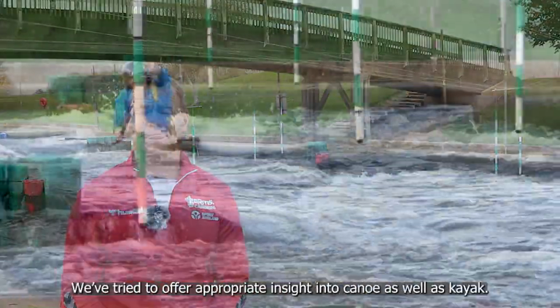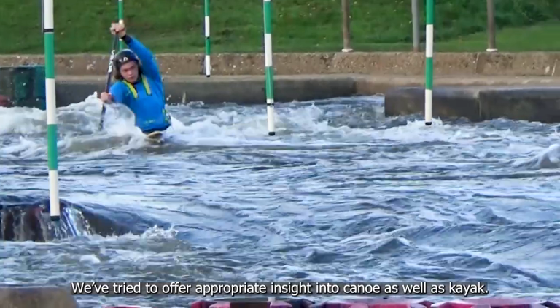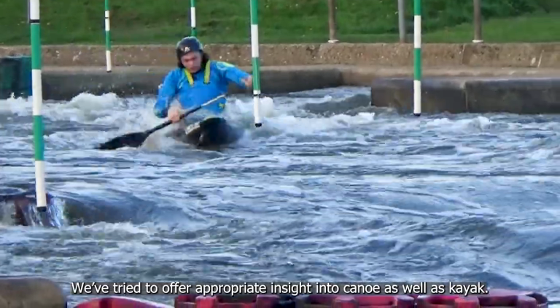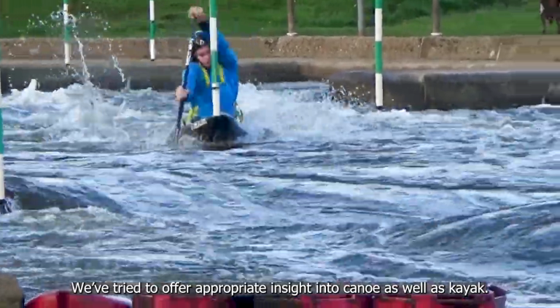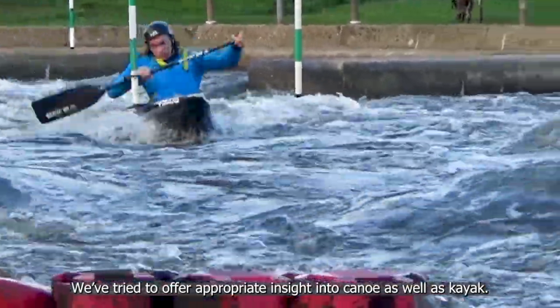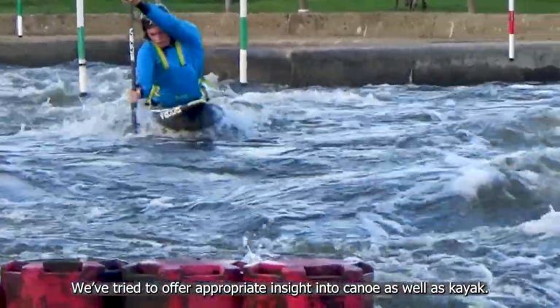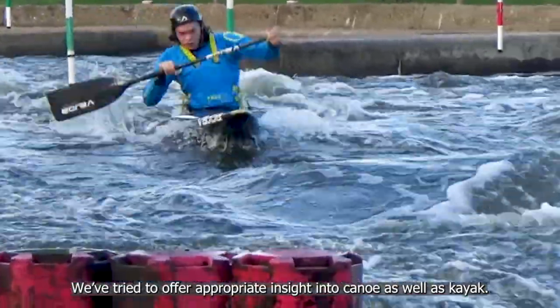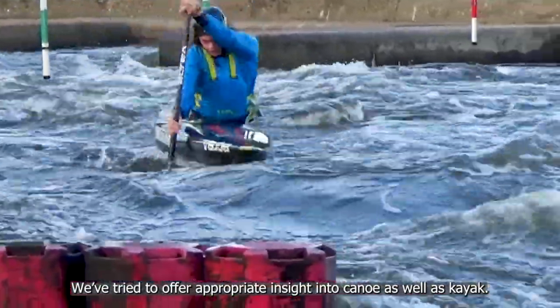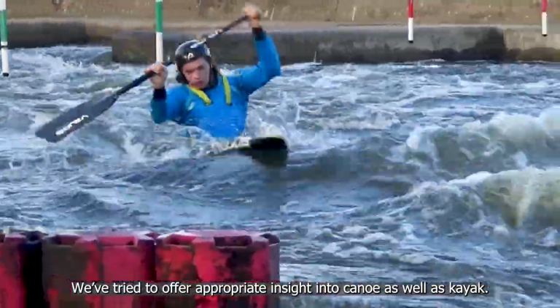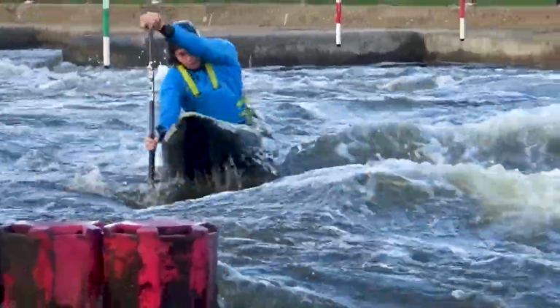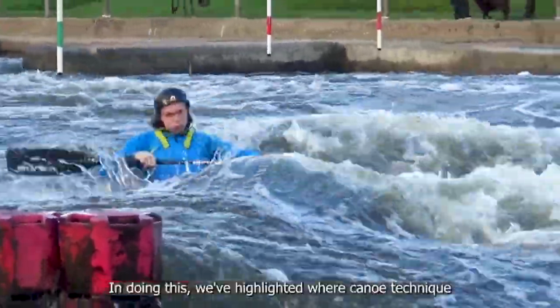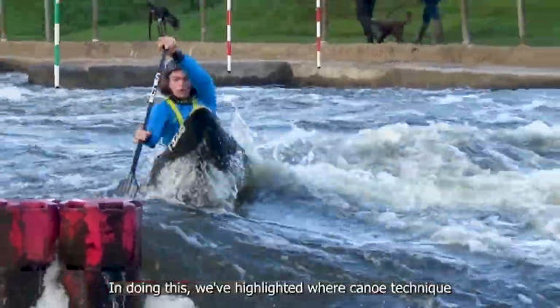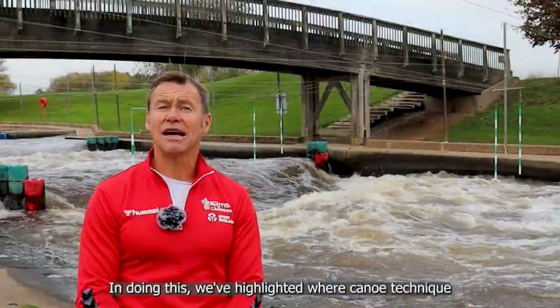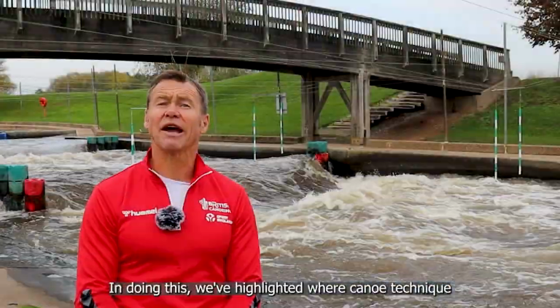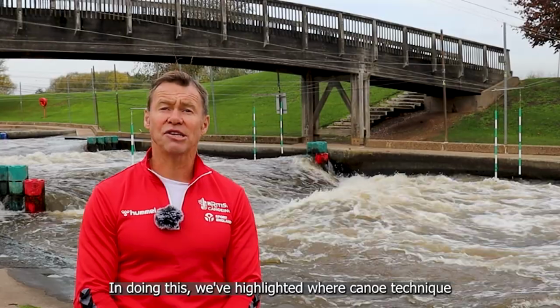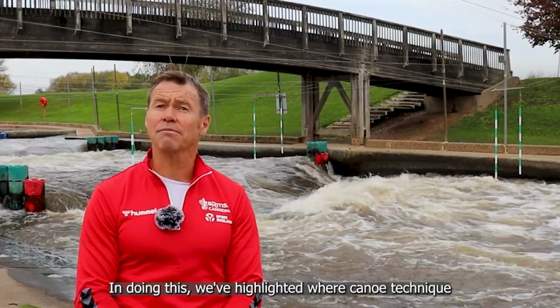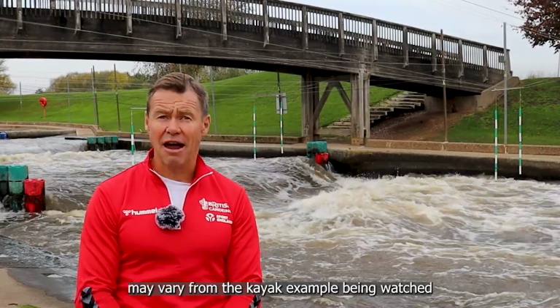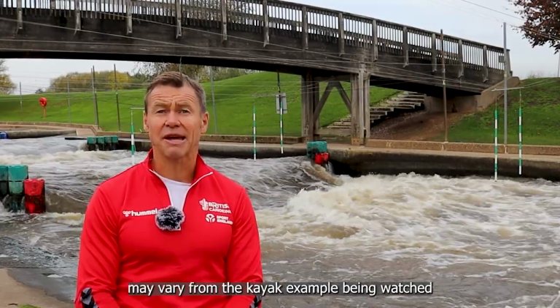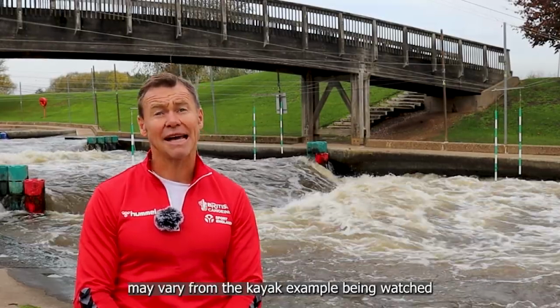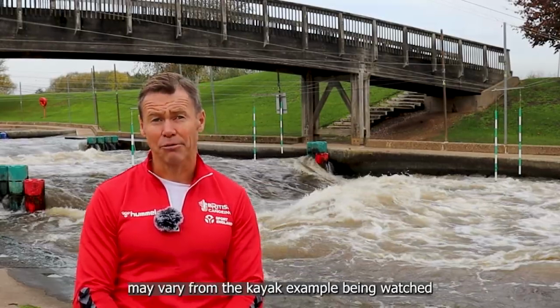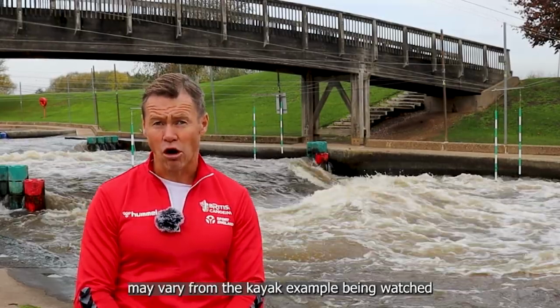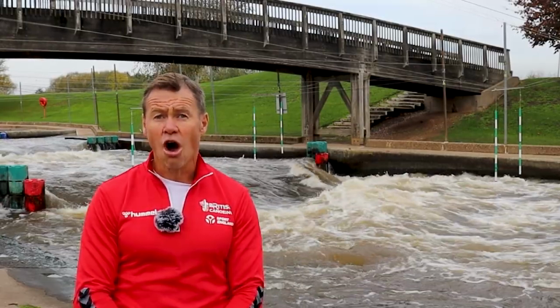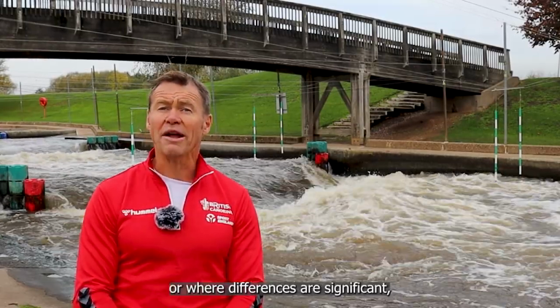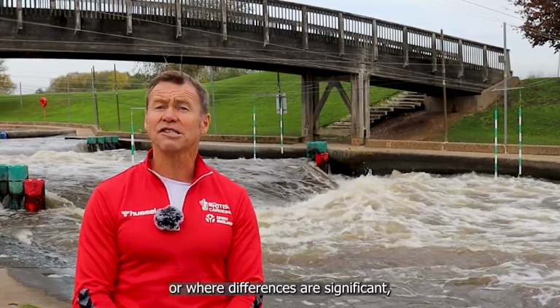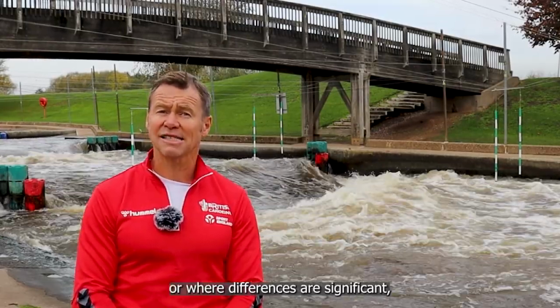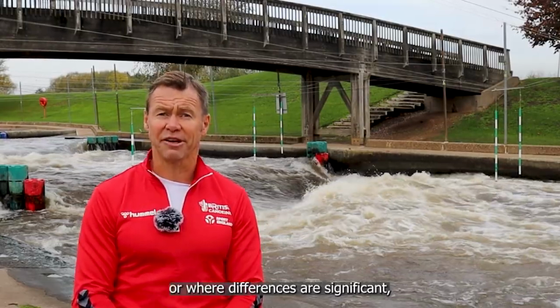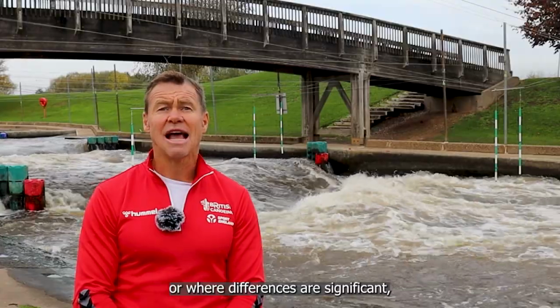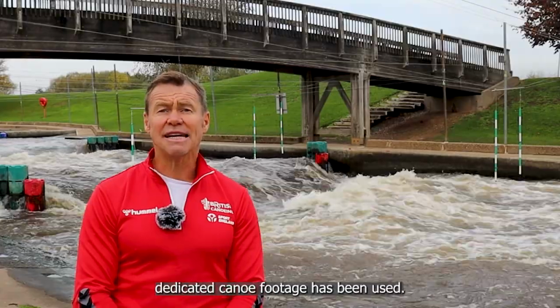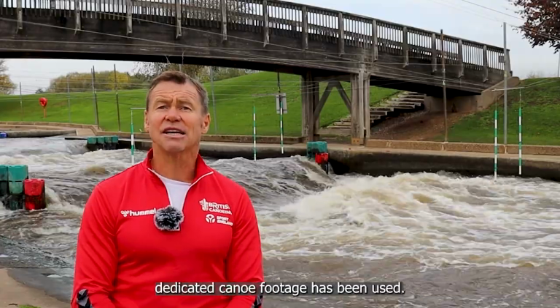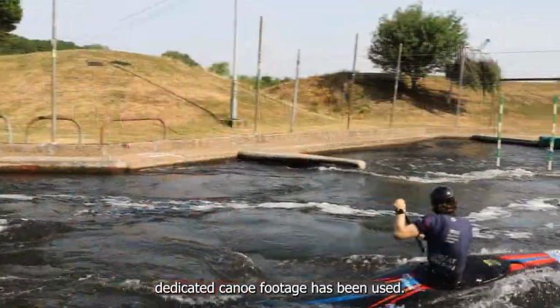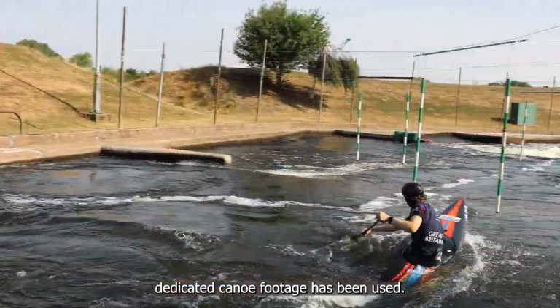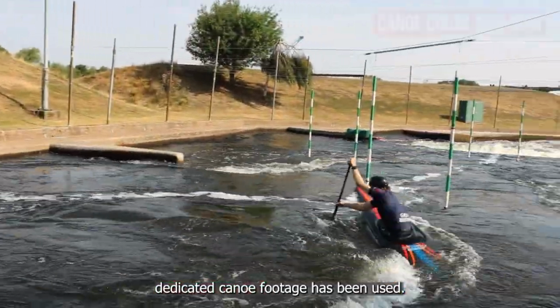We've tried to offer appropriate insight into canoe as well as kayak. In doing this we've highlighted where canoe technique may vary from the kayak example being watched, or where differences are significant, dedicated canoe footage has been used.